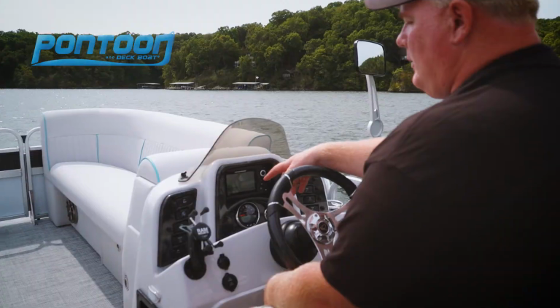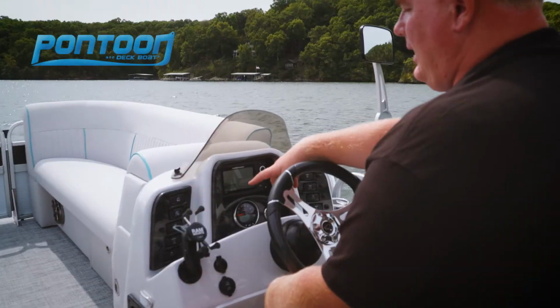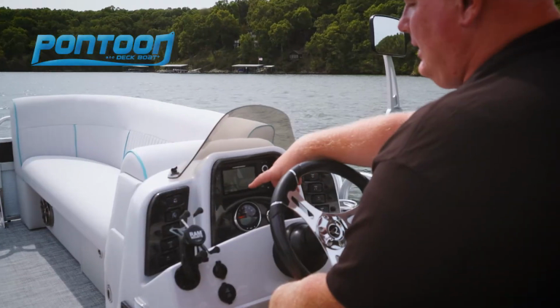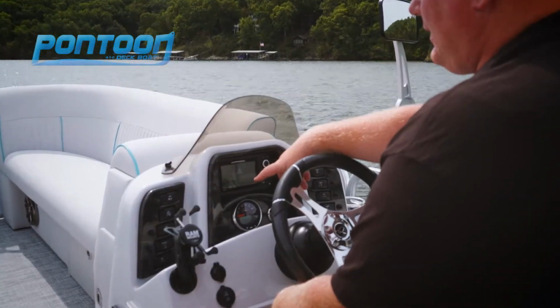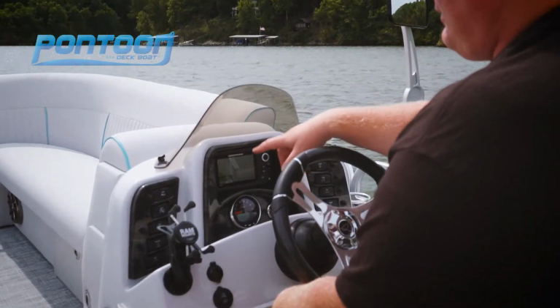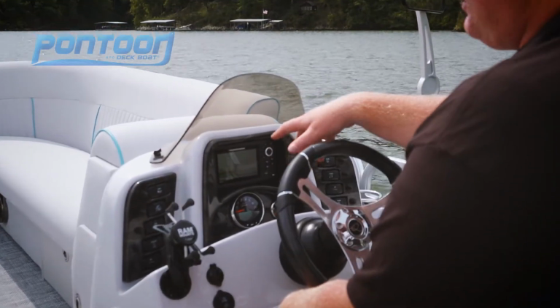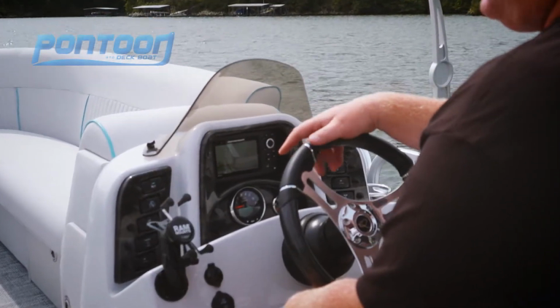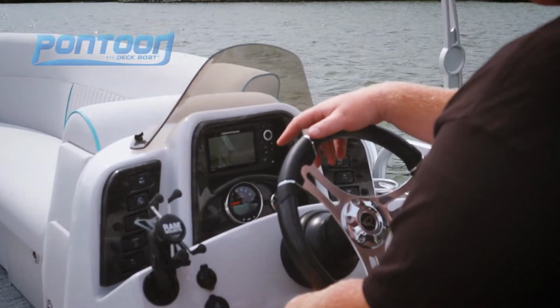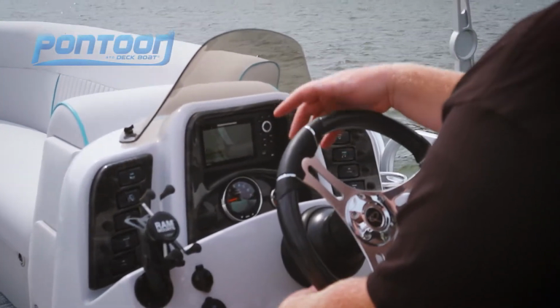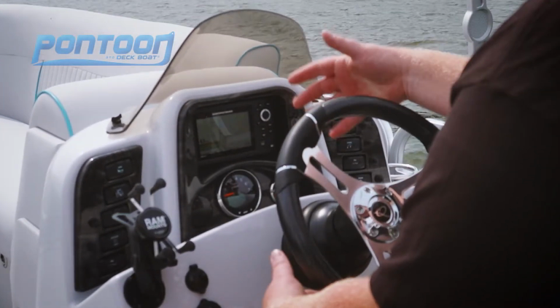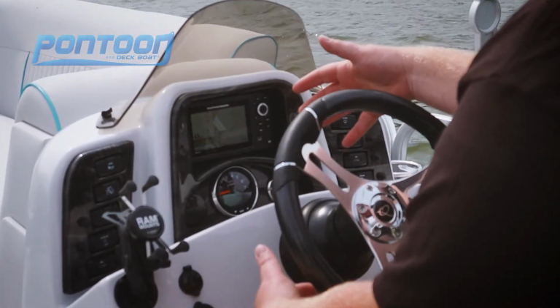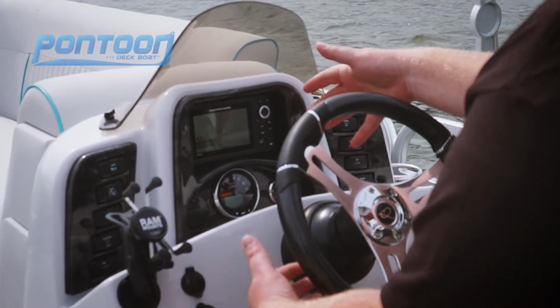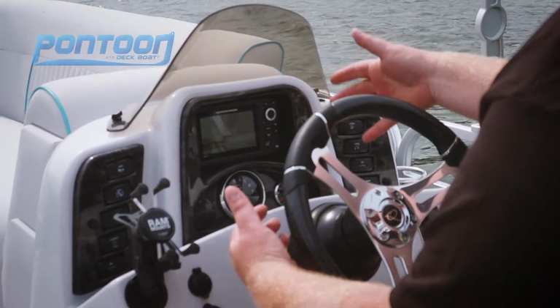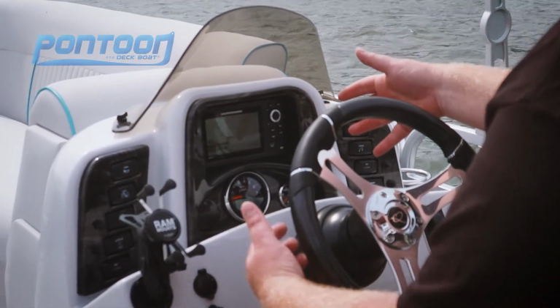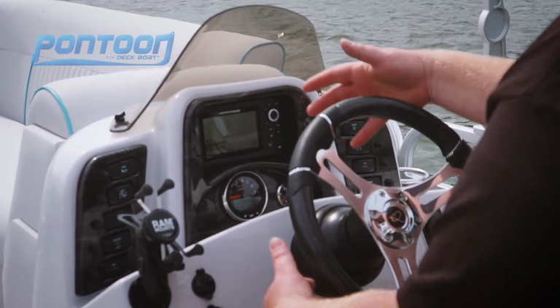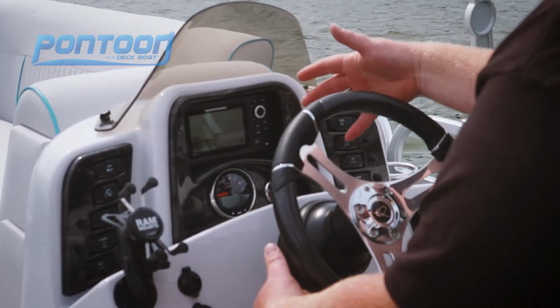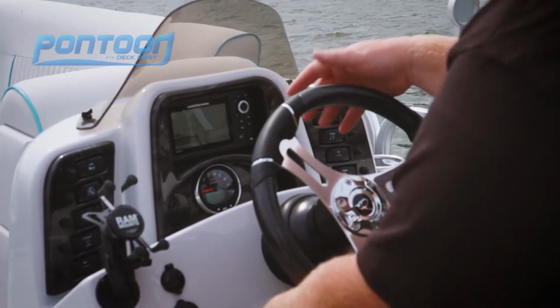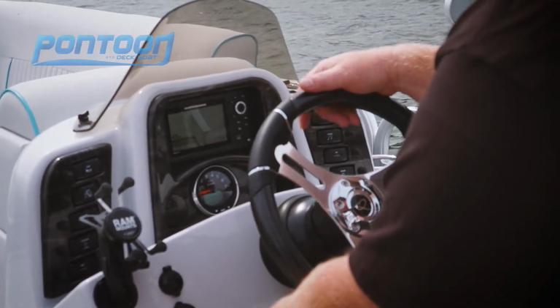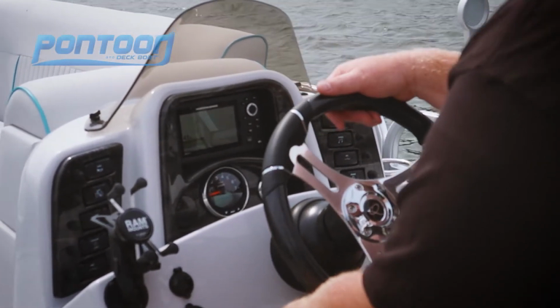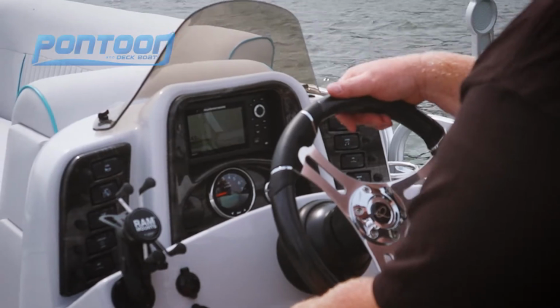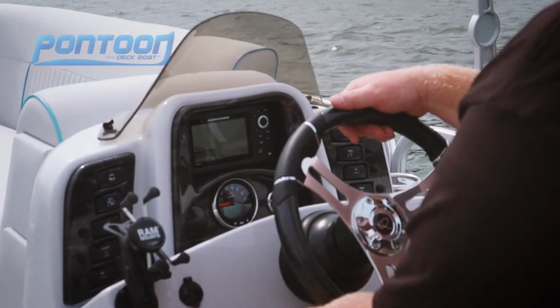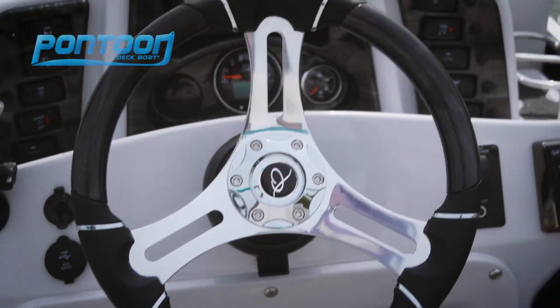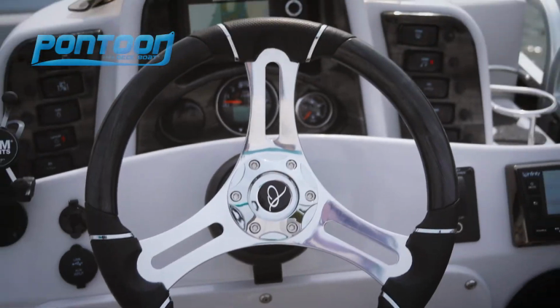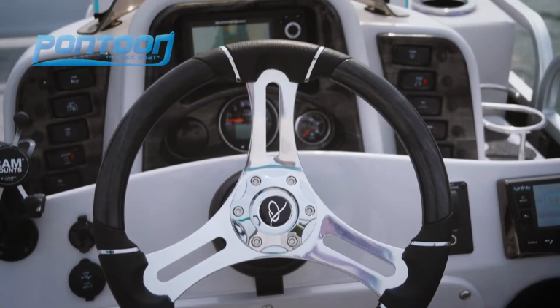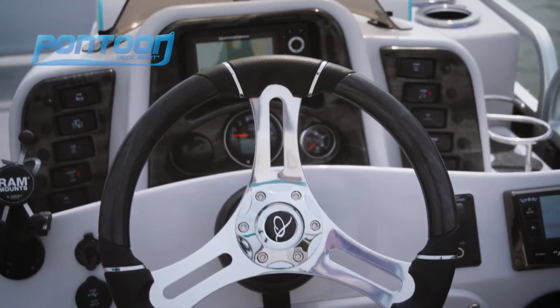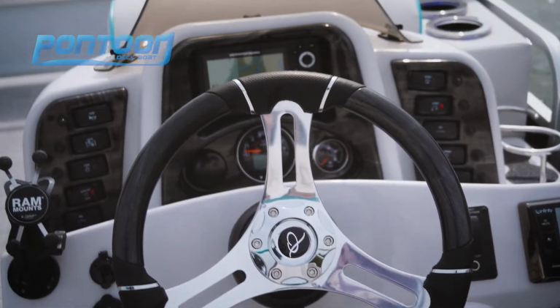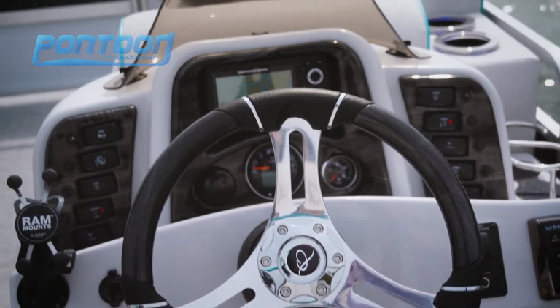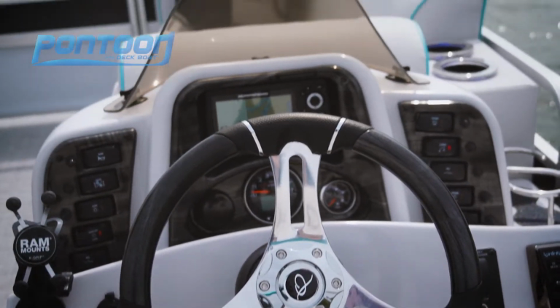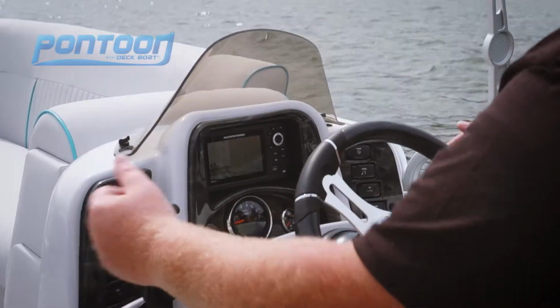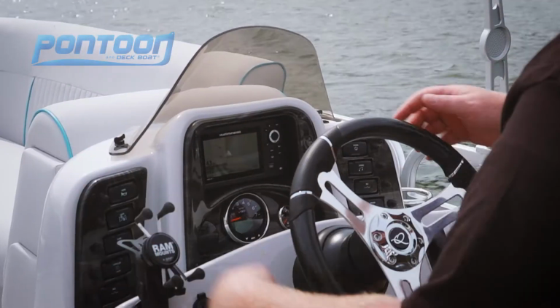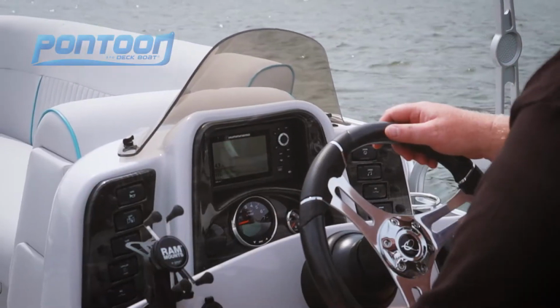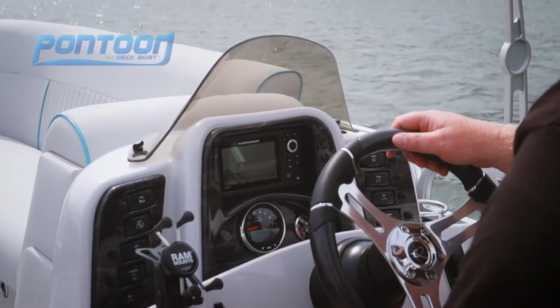We have the Helix 5 from Hummingbird. It's great that the map is centered — easy to keep your eye on it. We have rocker switches that are well-lit and well-labeled.